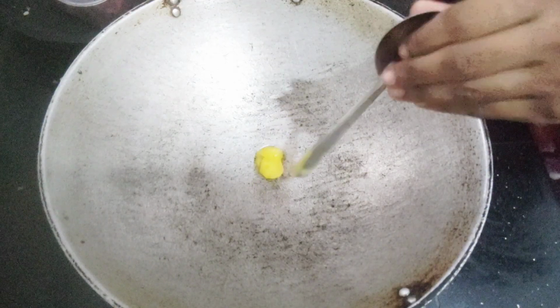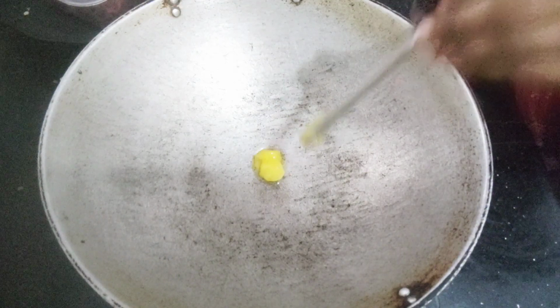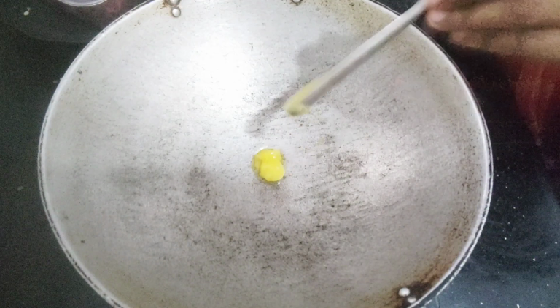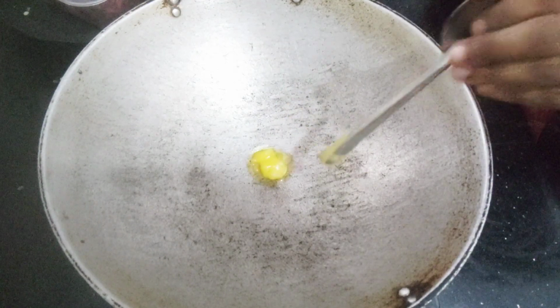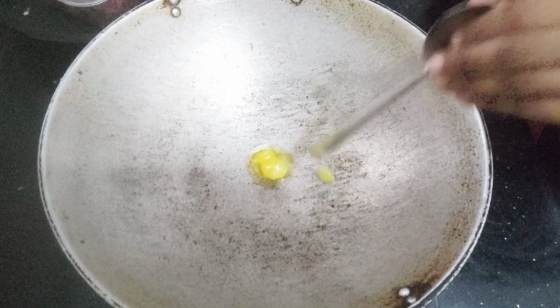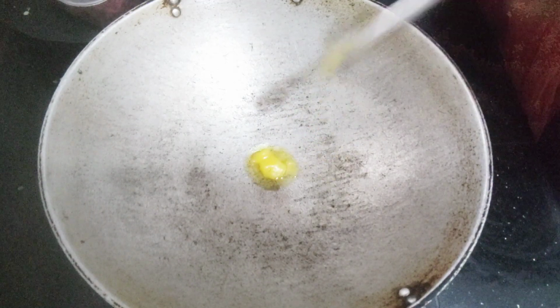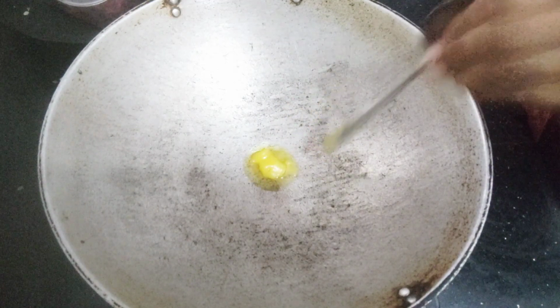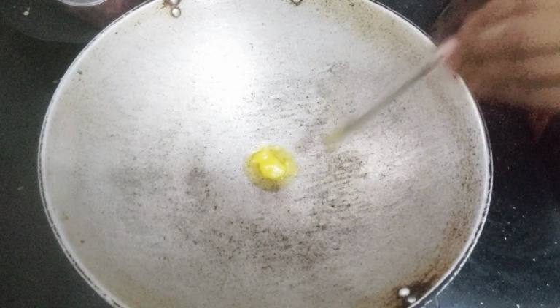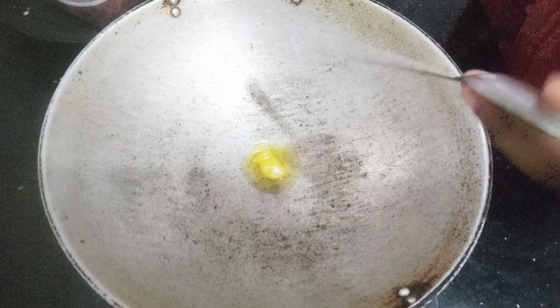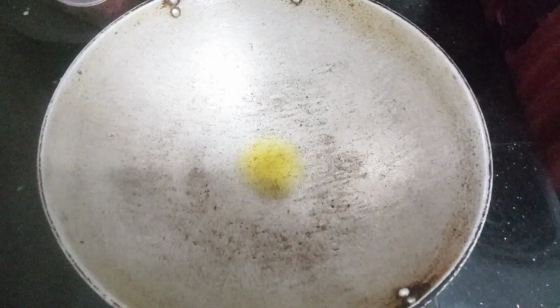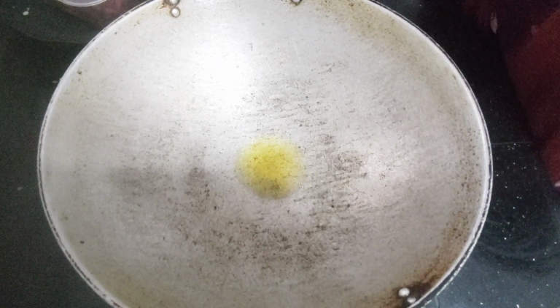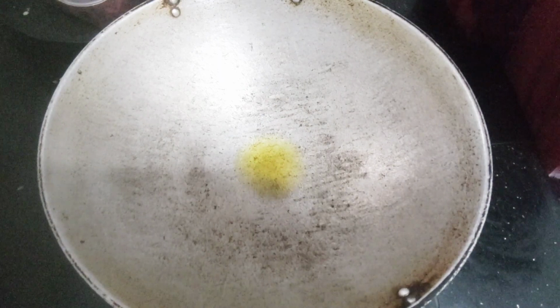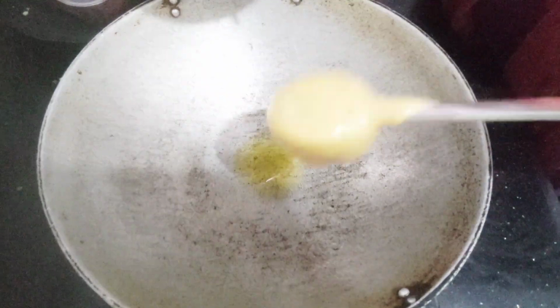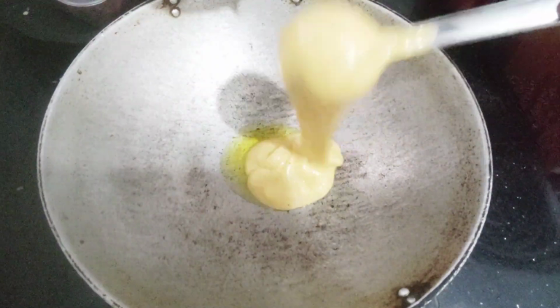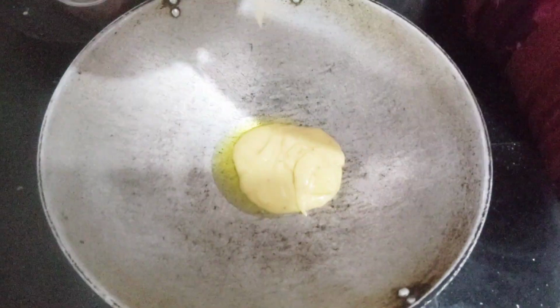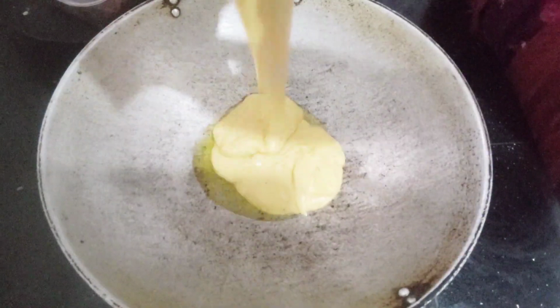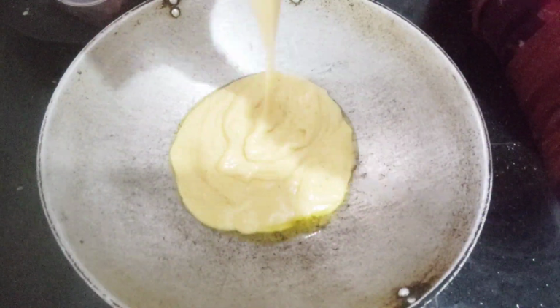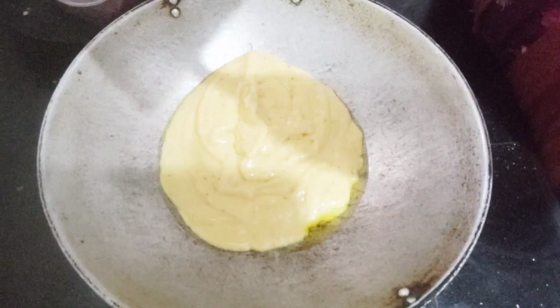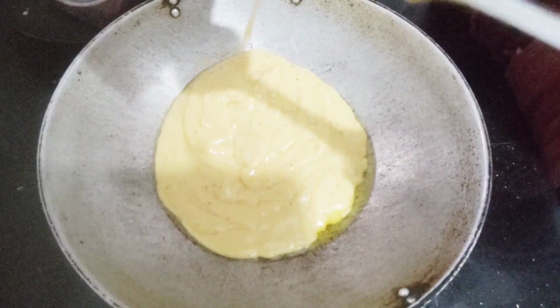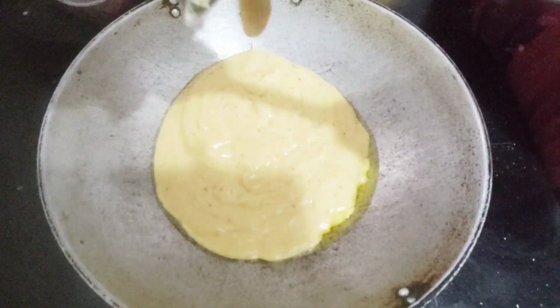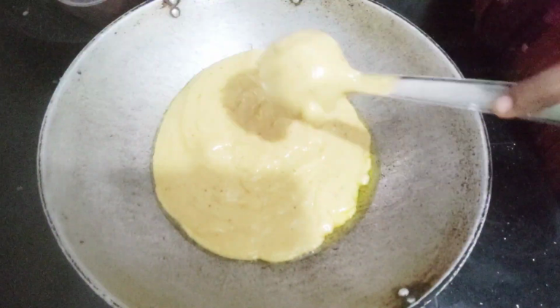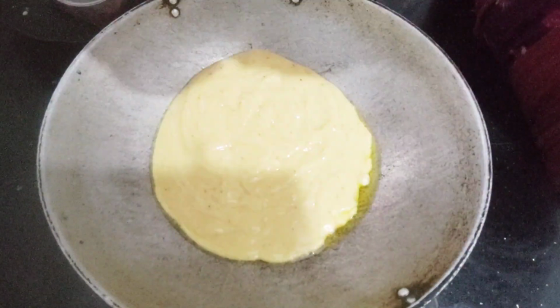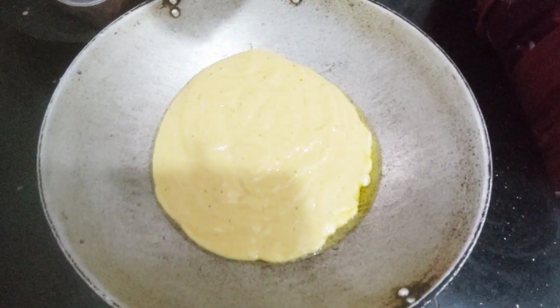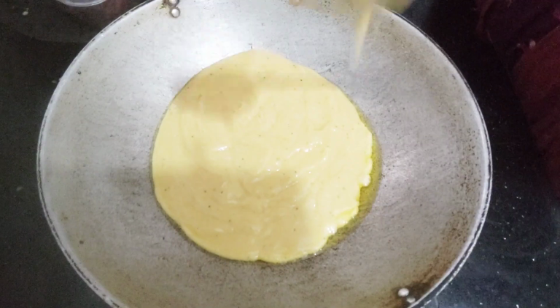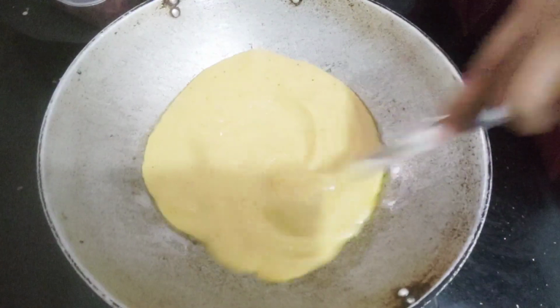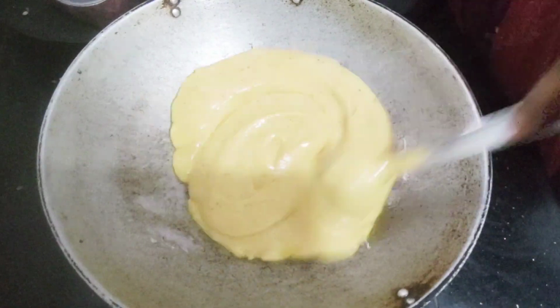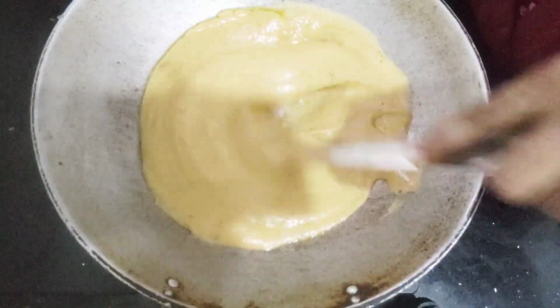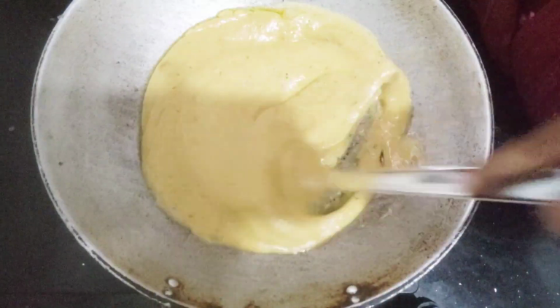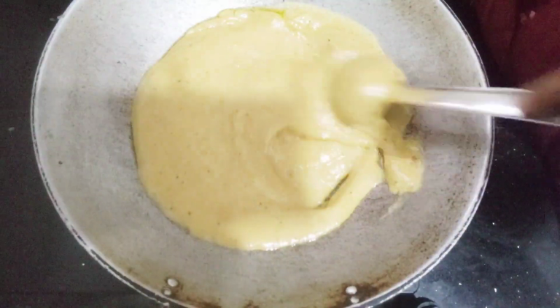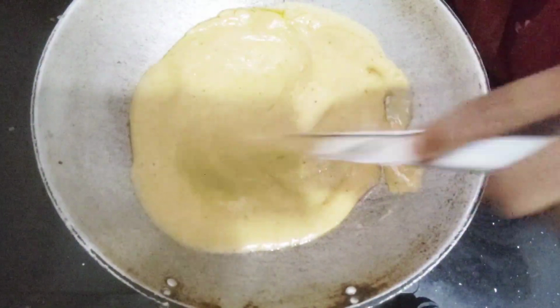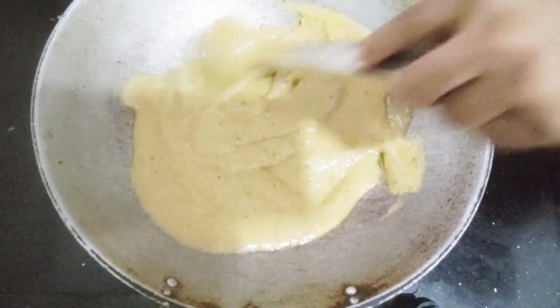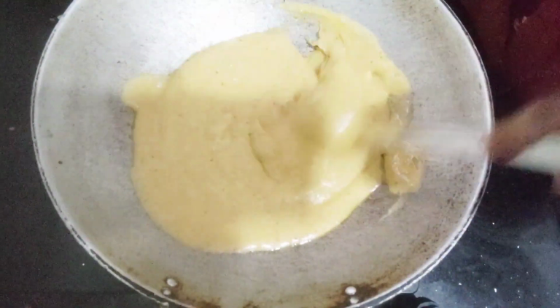We'll add 1-3 teaspoon of milk. We'll add this mix here. Now, let's add it in the mix.